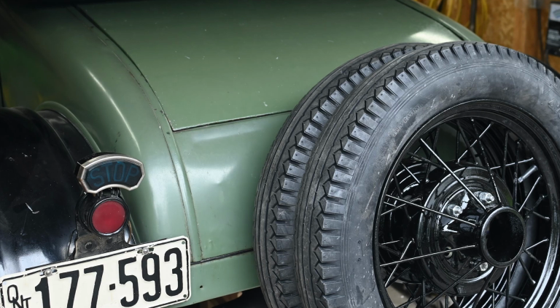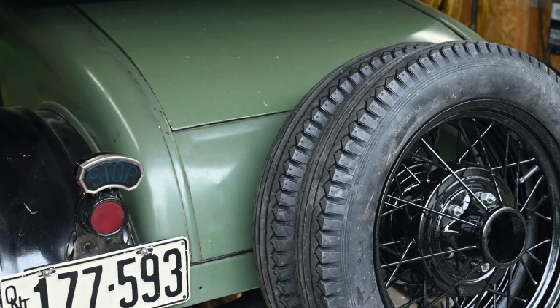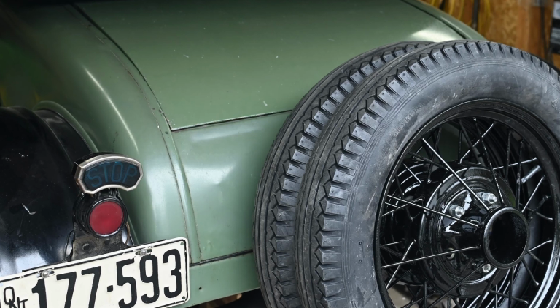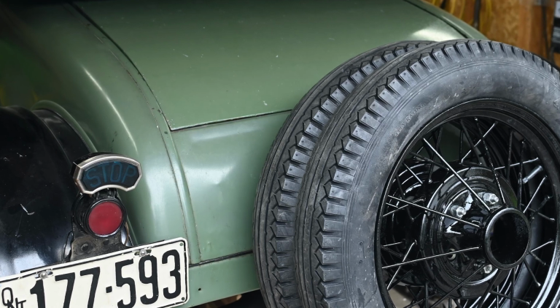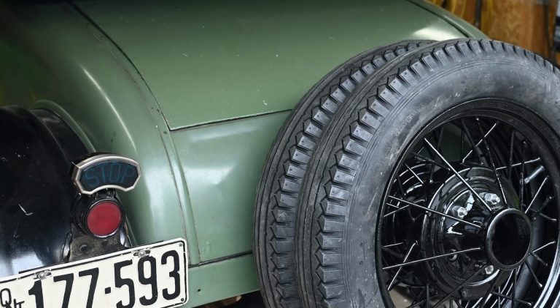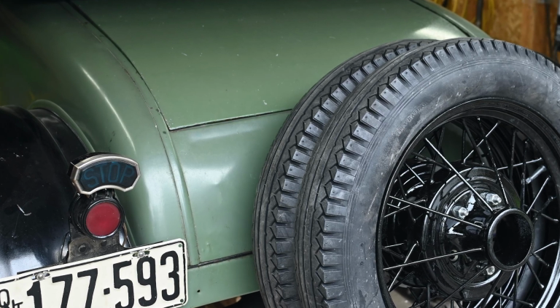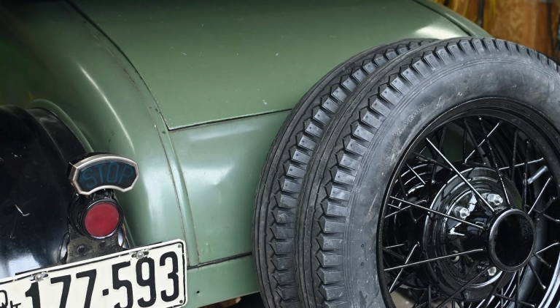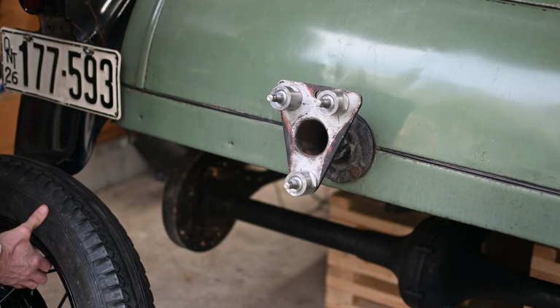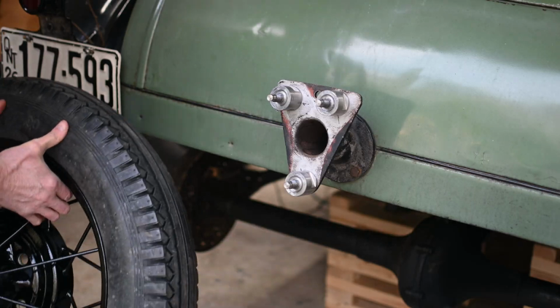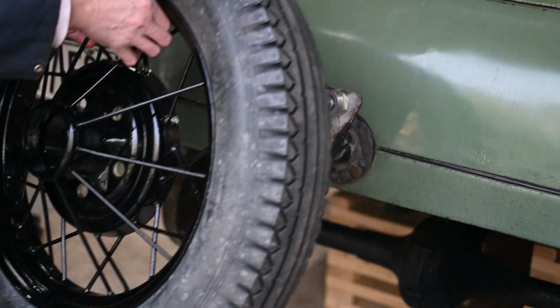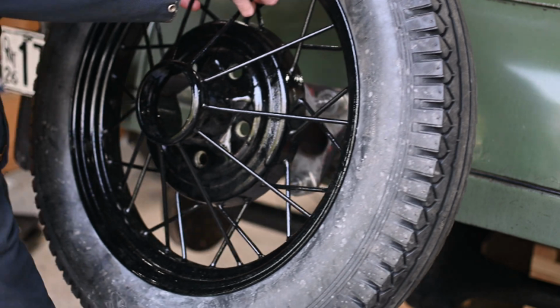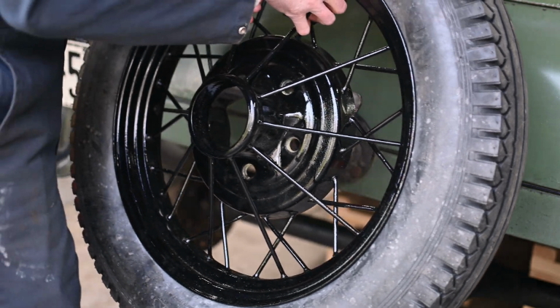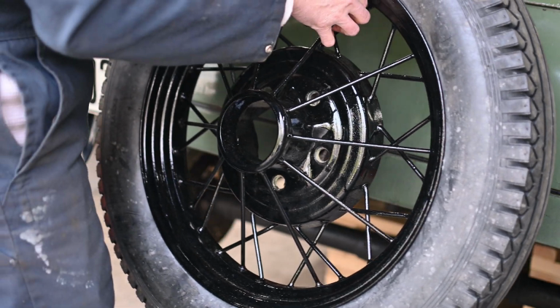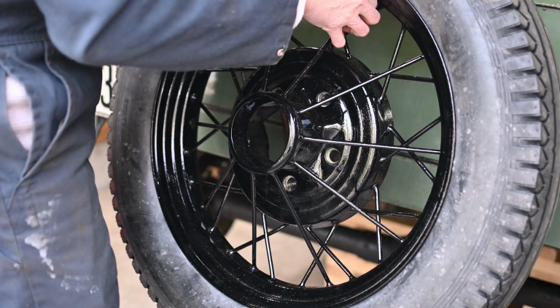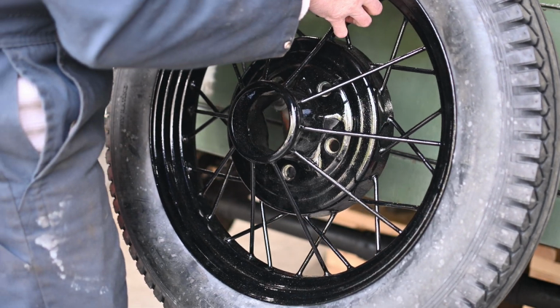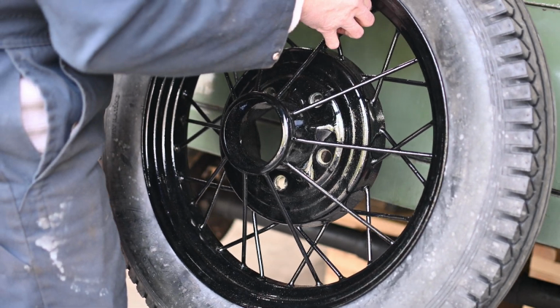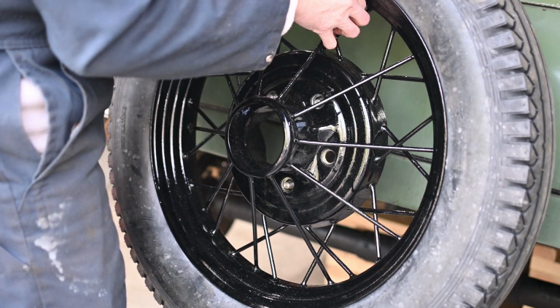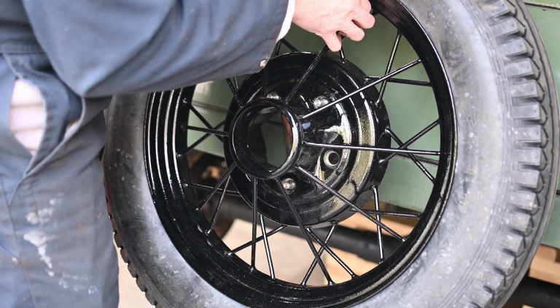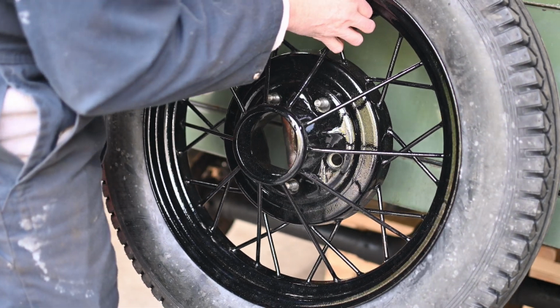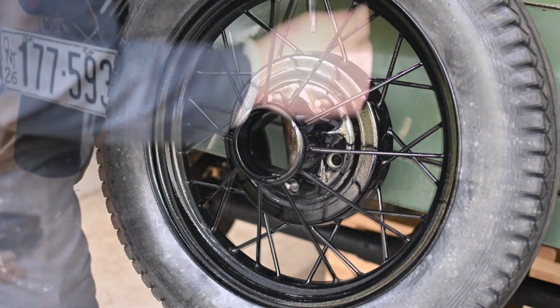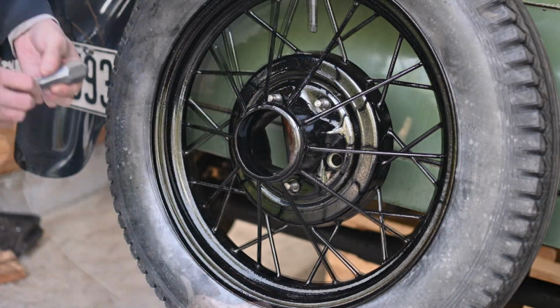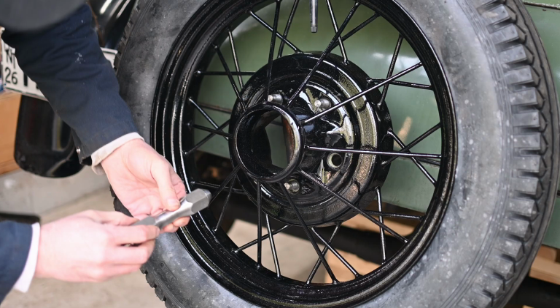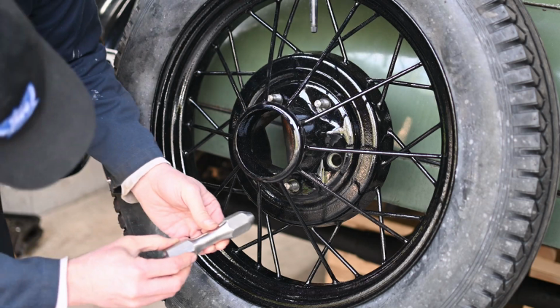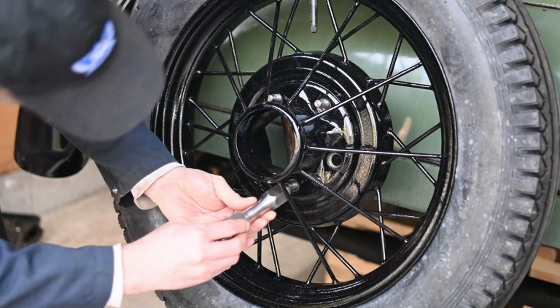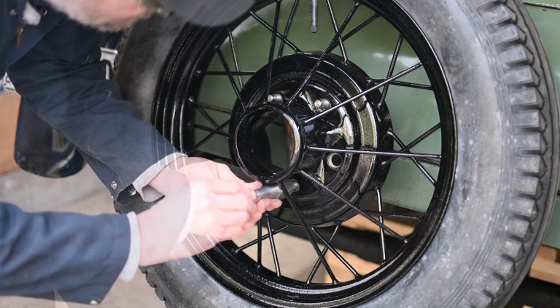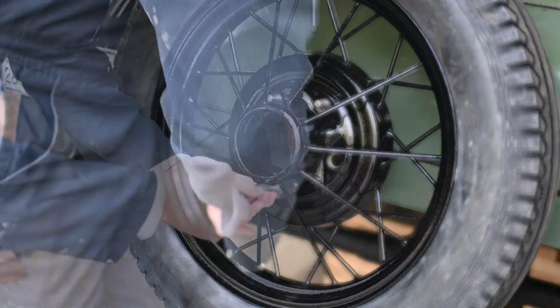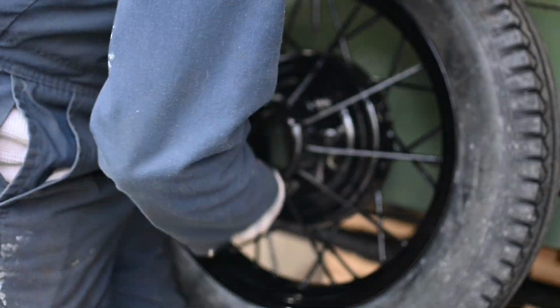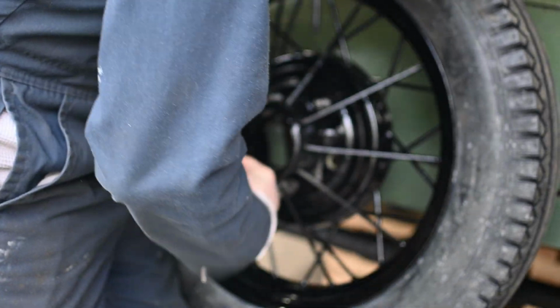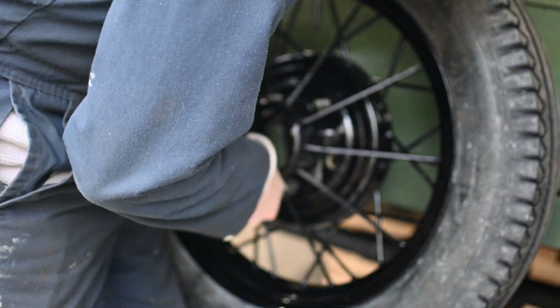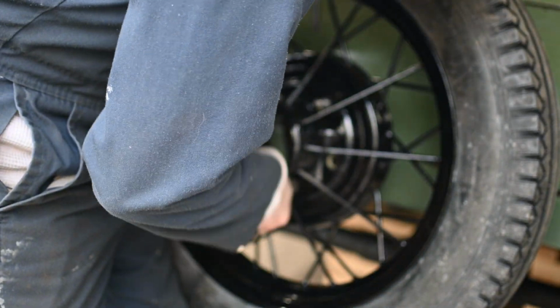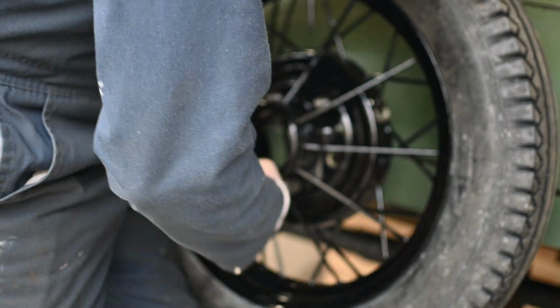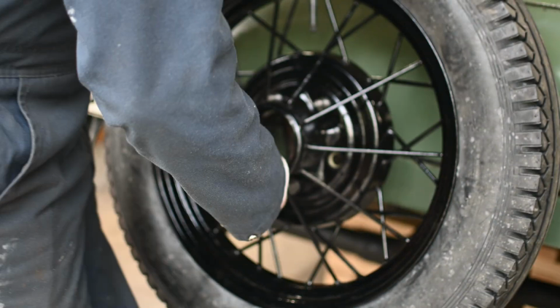Let me know what you think of the double spare look in the comments. I had a good look at this spare bracket where it mounts to the car, and found it had a good secure mount to the frame, so I'm not concerned about the extra weight and the bending moment added by the extra wheel.